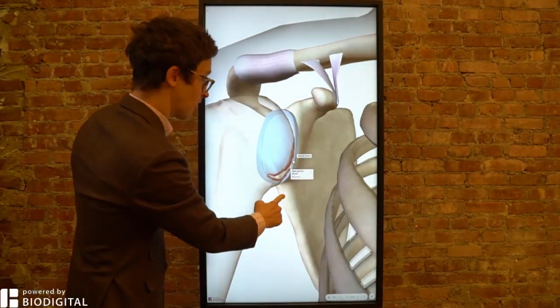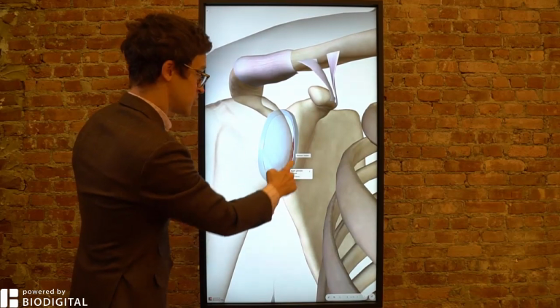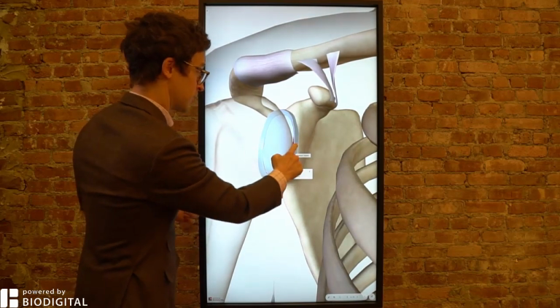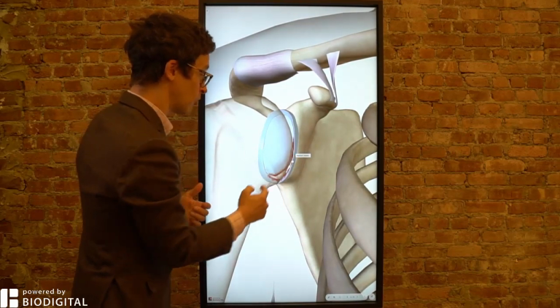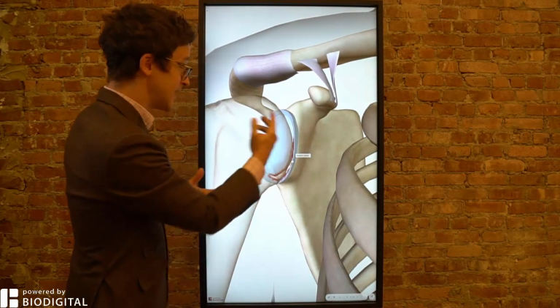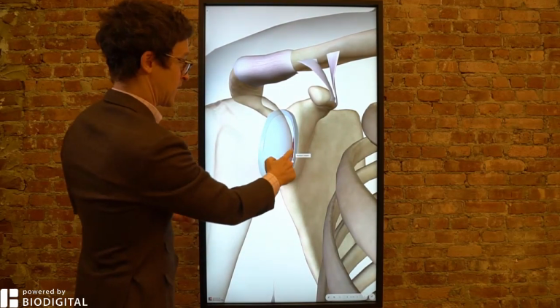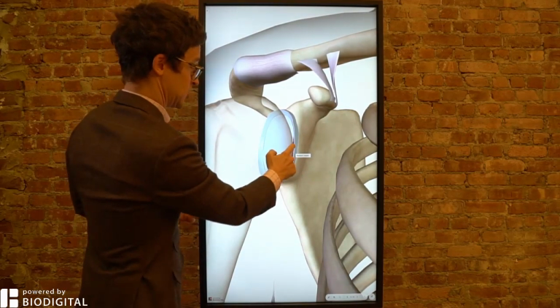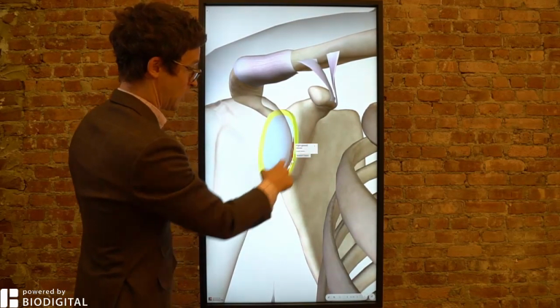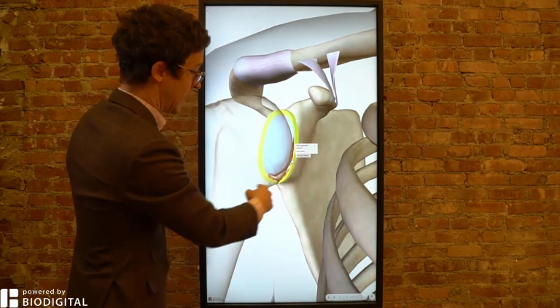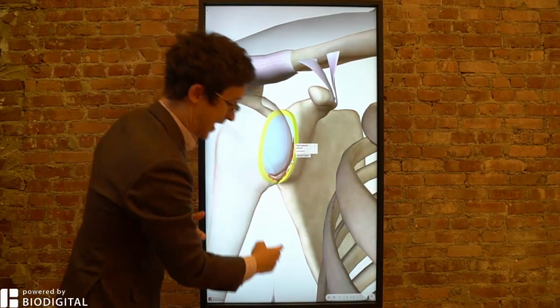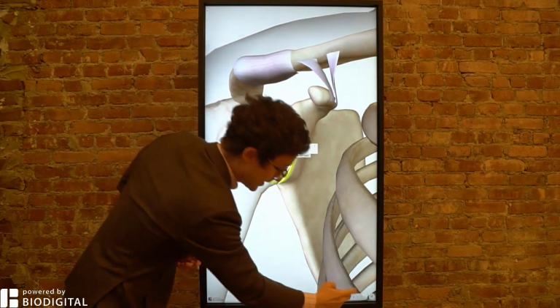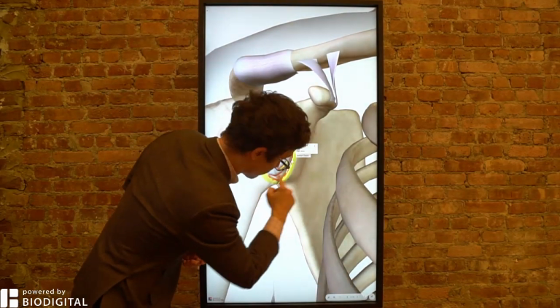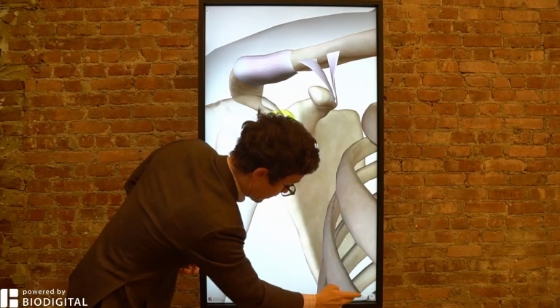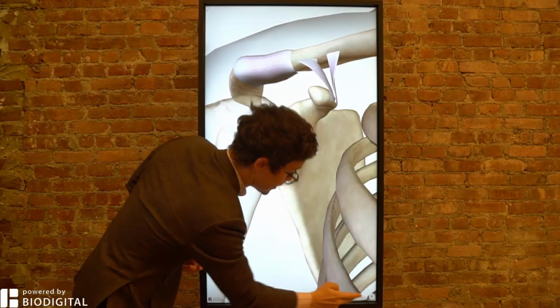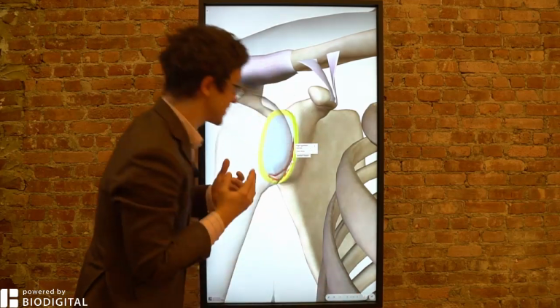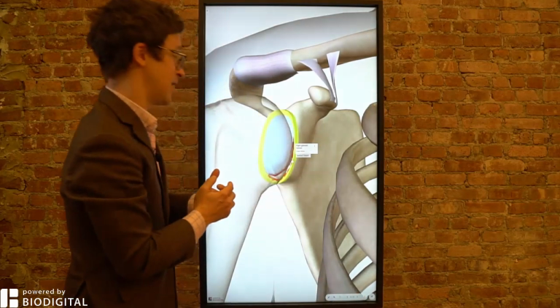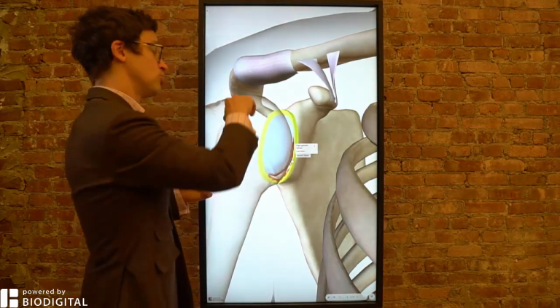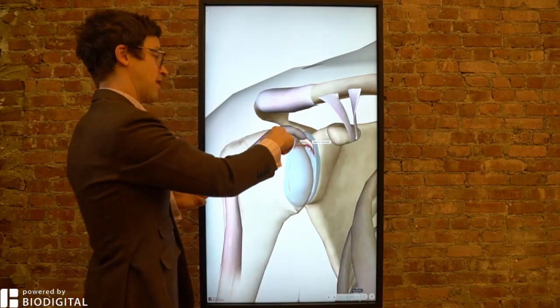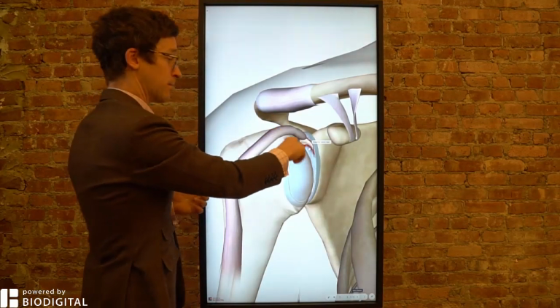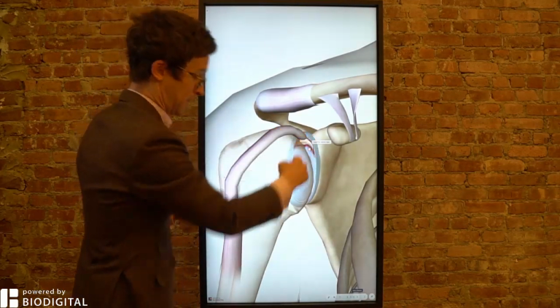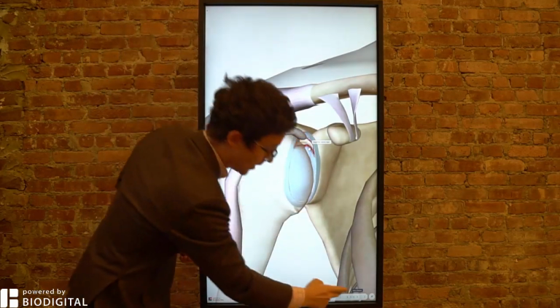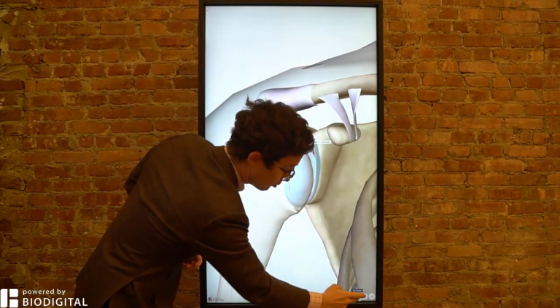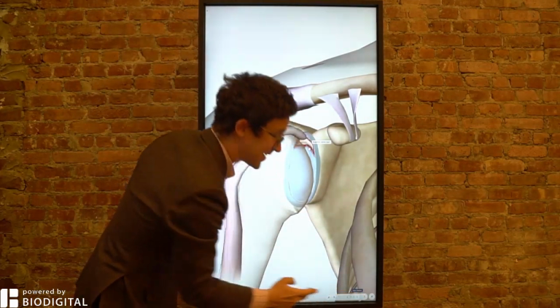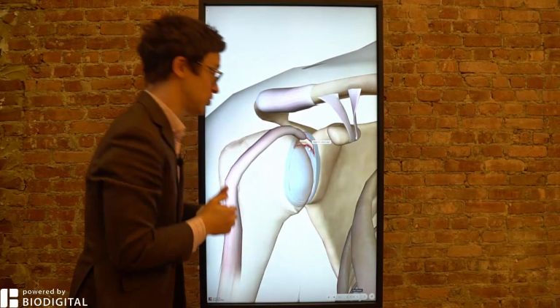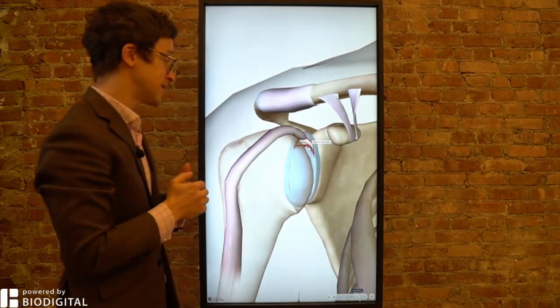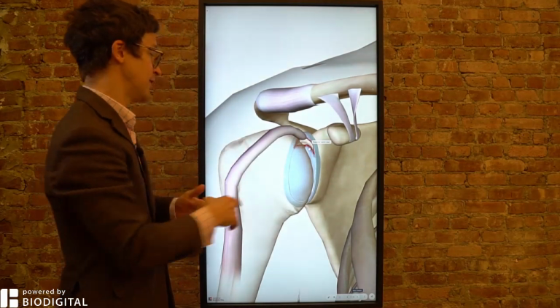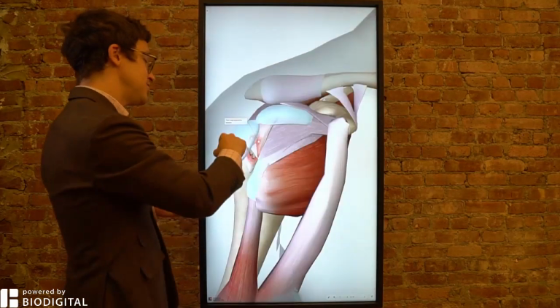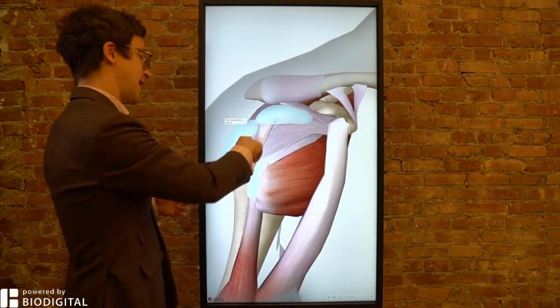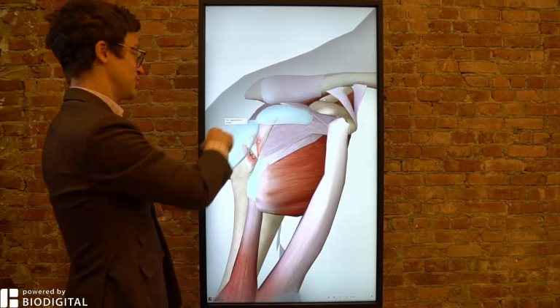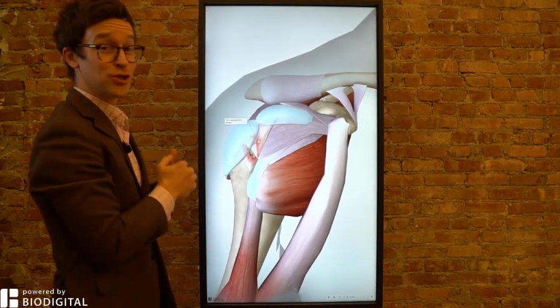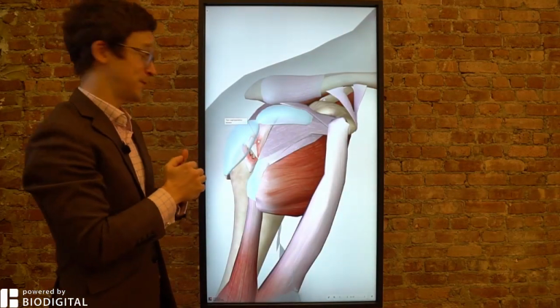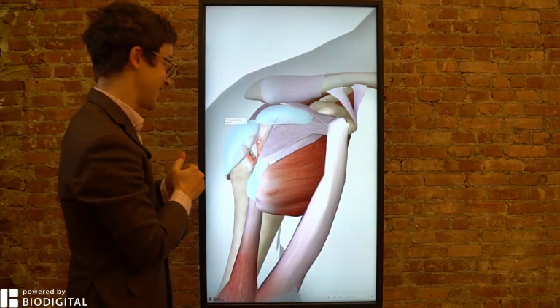If you have a shoulder dislocation, there are other injuries that often go along with it. Here's a Bankart lesion, which is where you get a tear in the labrum right down there. There's also a SLAP tear, which is also a tear in the labrum, but up here. You can also get damage to the rotator cuff — here you can see damage to the torn supraspinatus tendon.